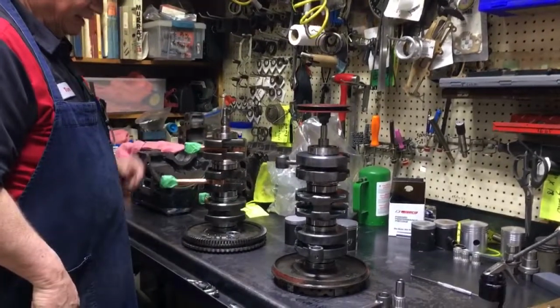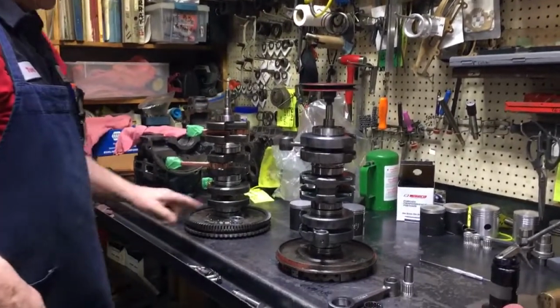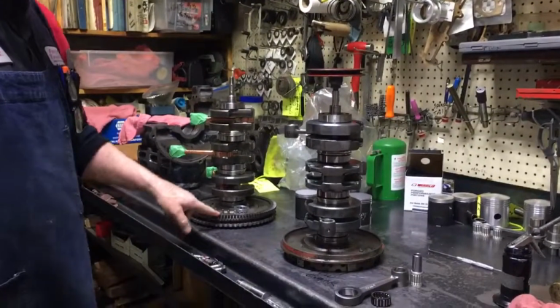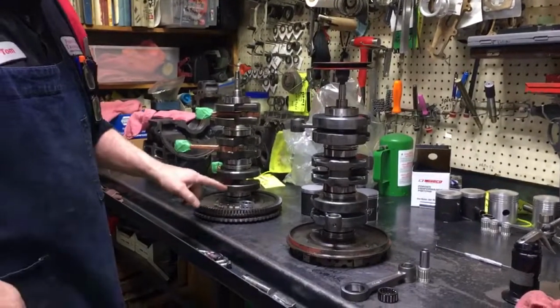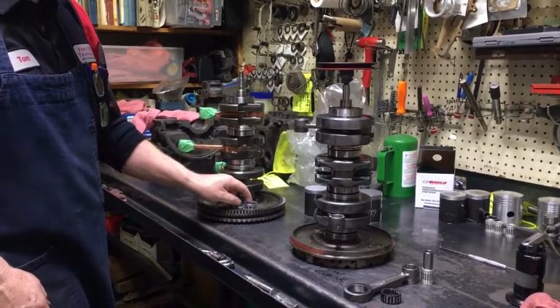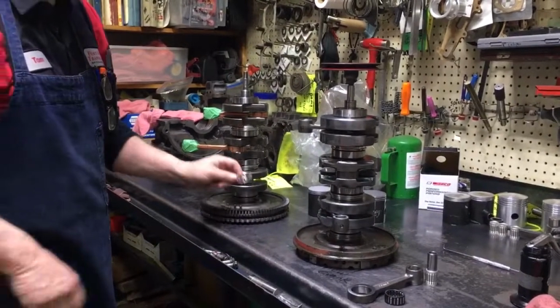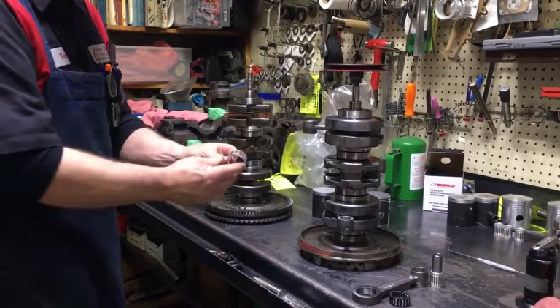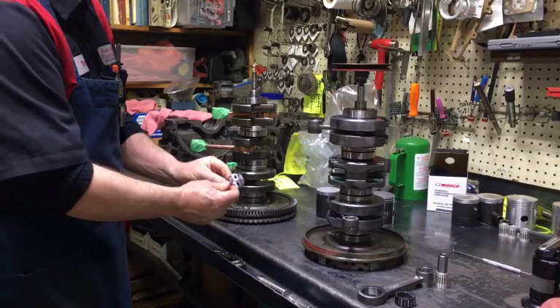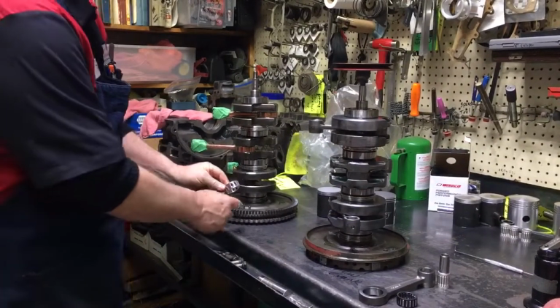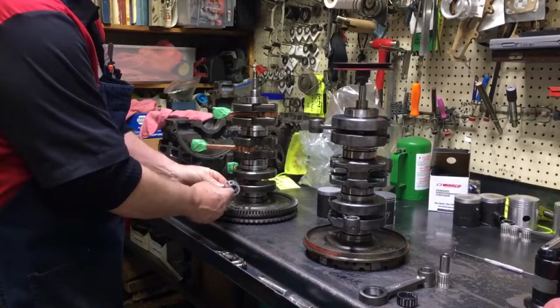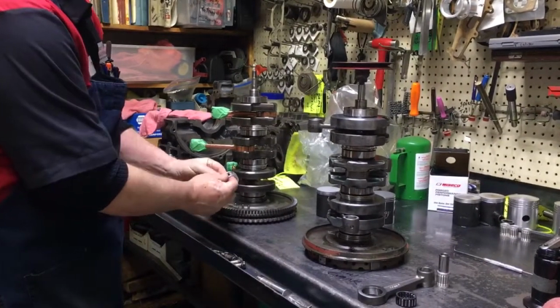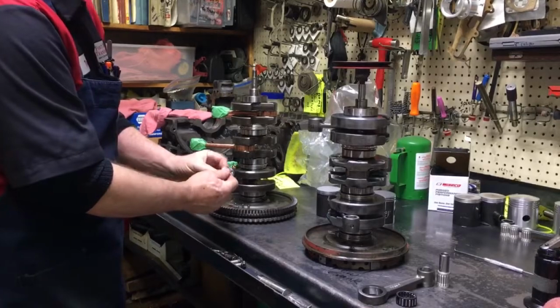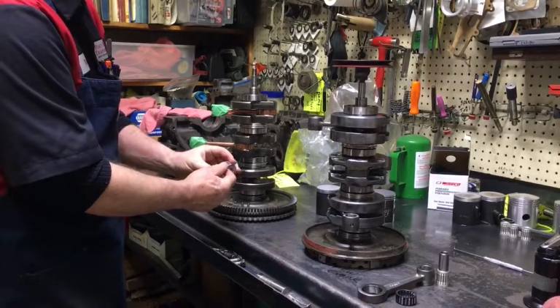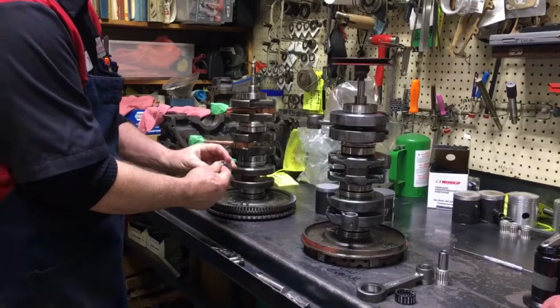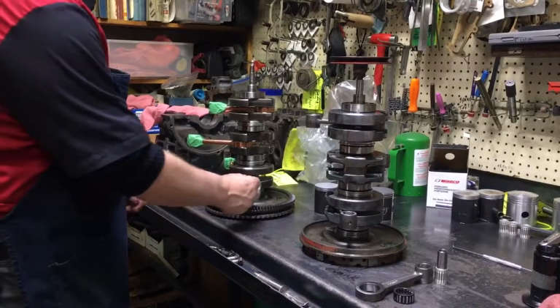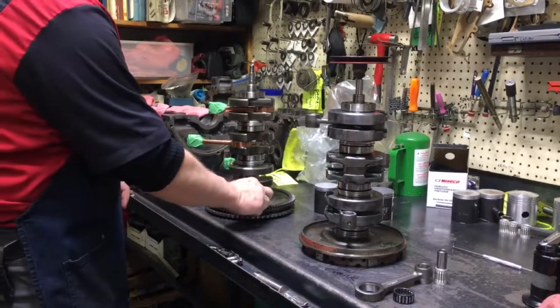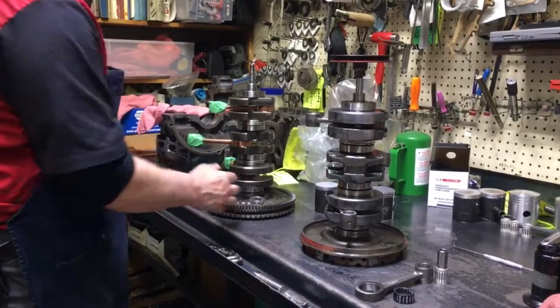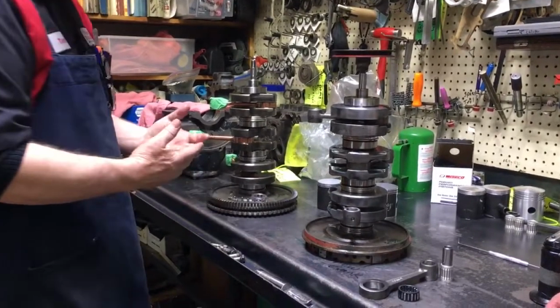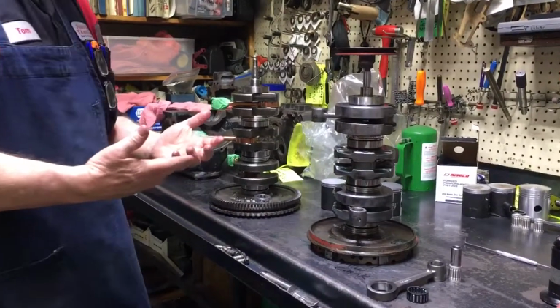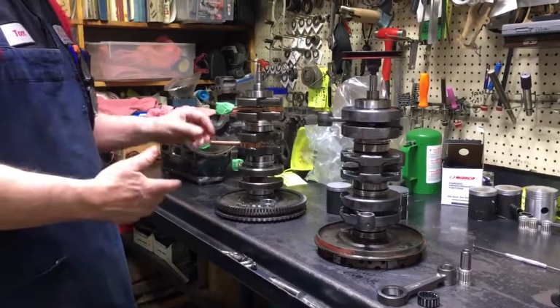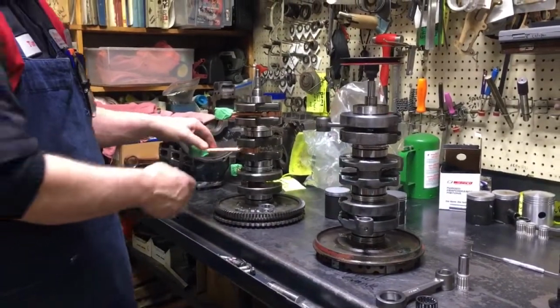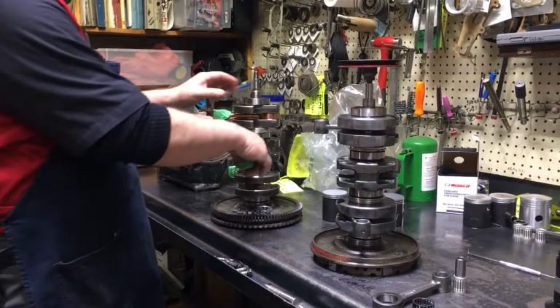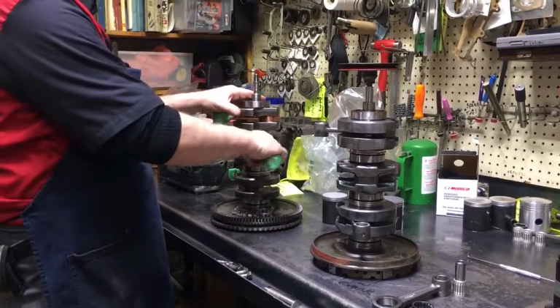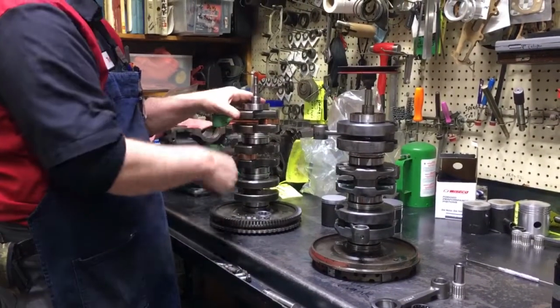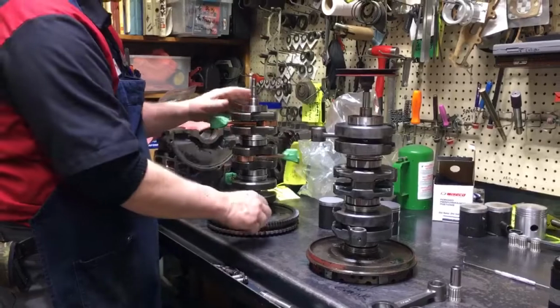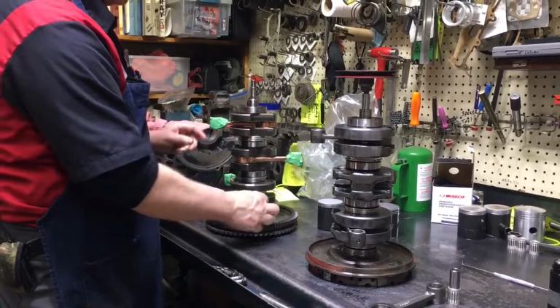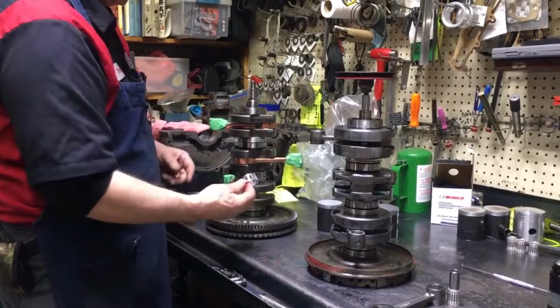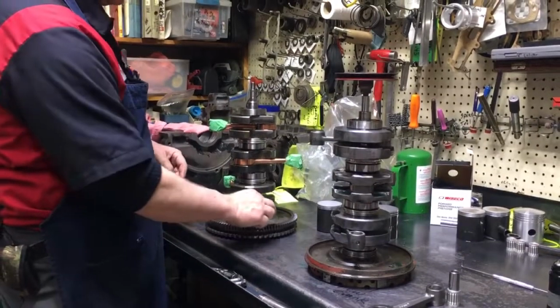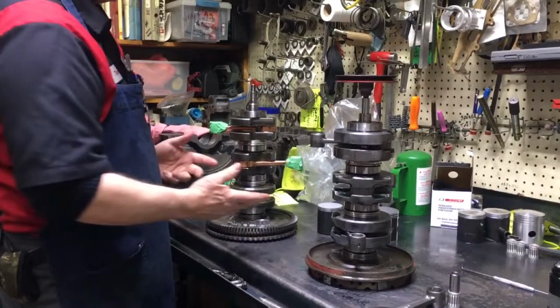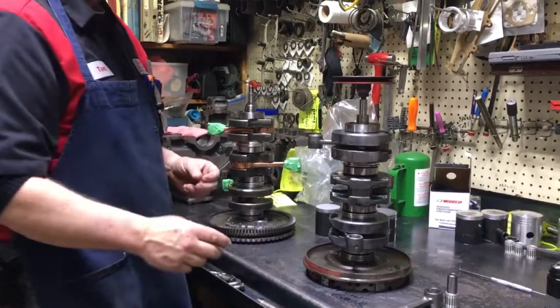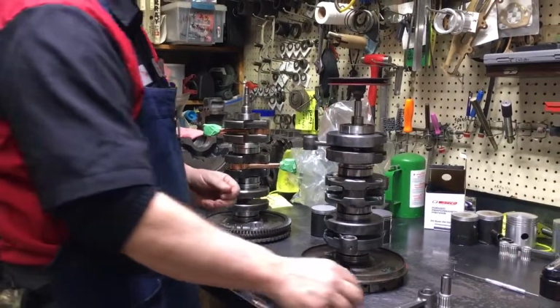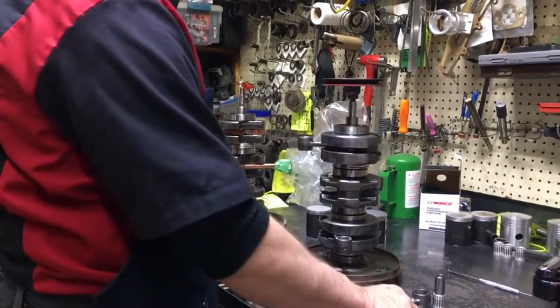The ones here are the old cages with the 12 rollers, and they tend to centrifugally lock at high RPMs — that's one of the problems with them — plus they're just a very antiquated design.